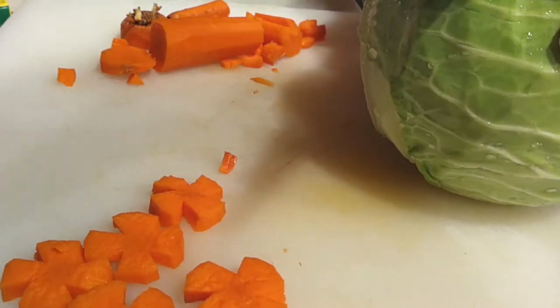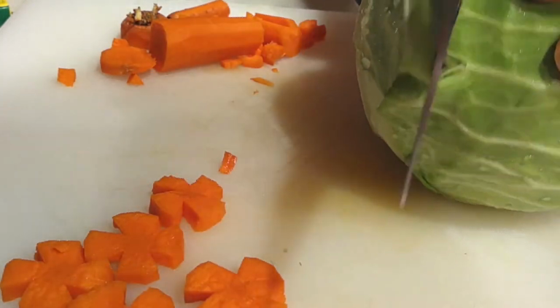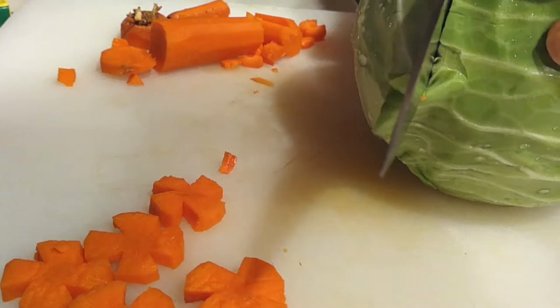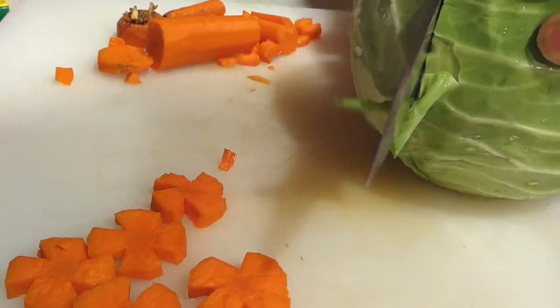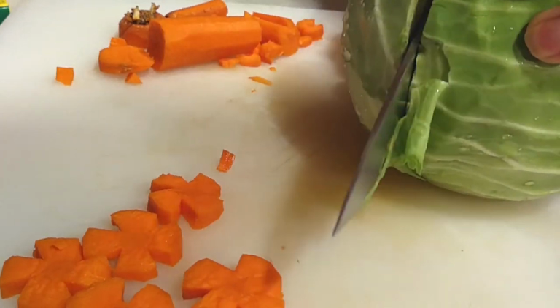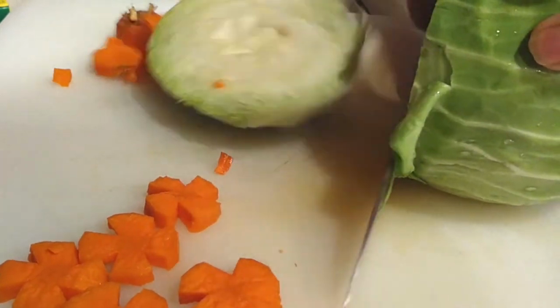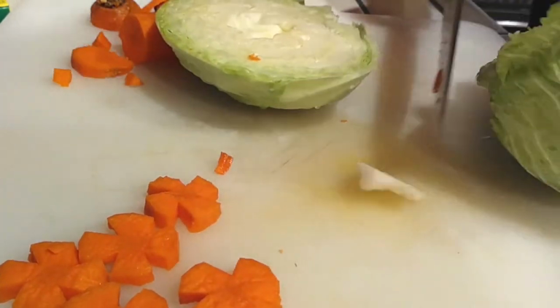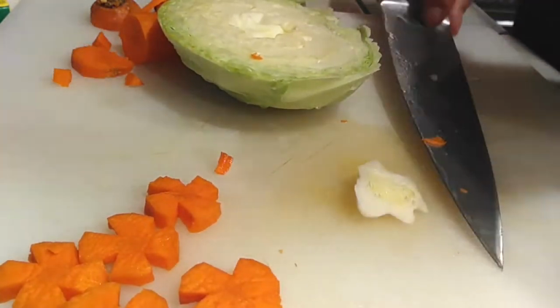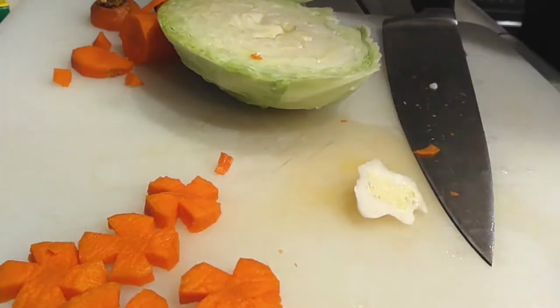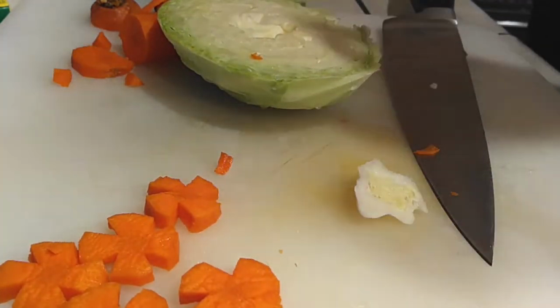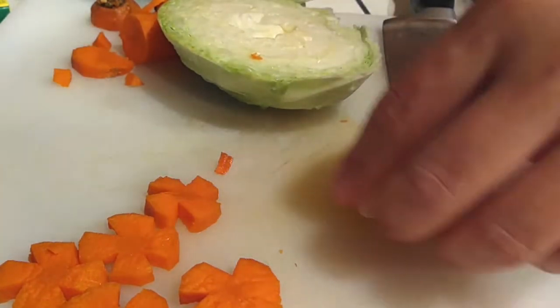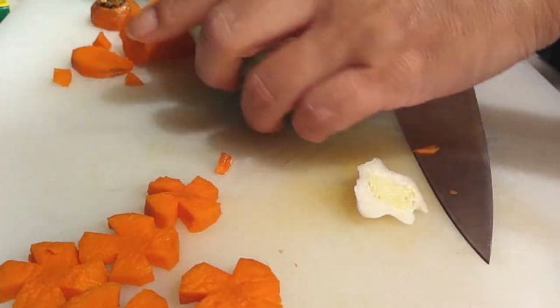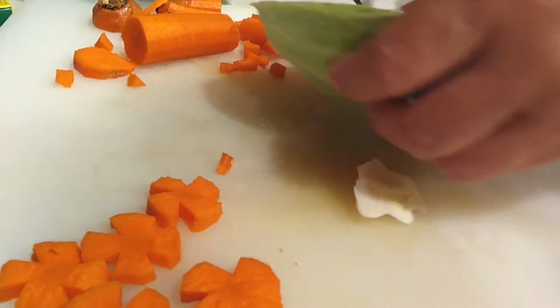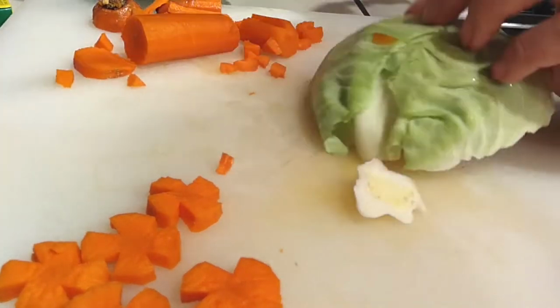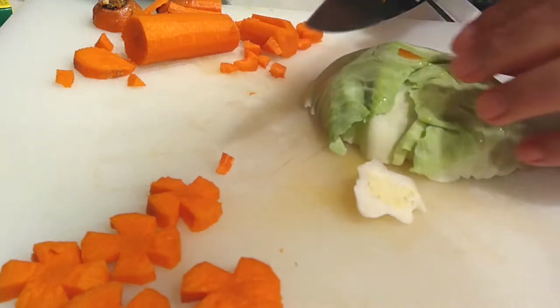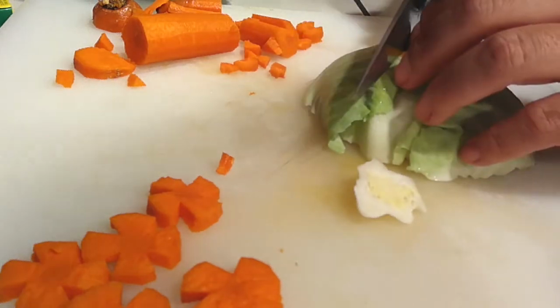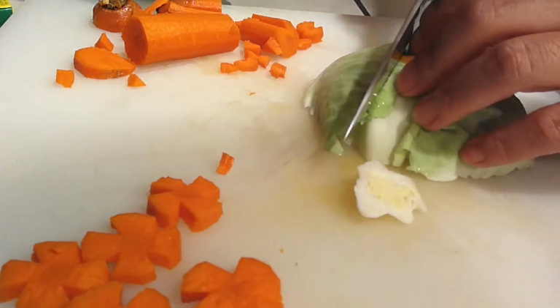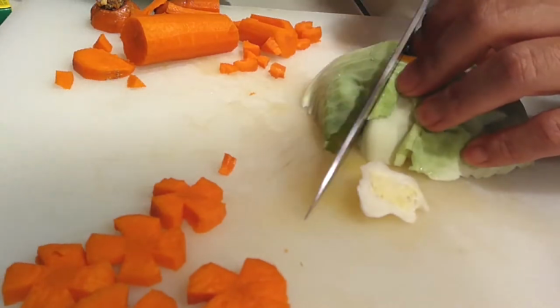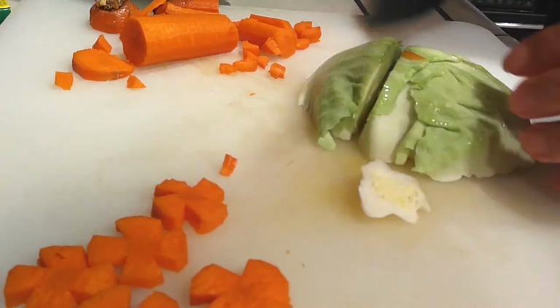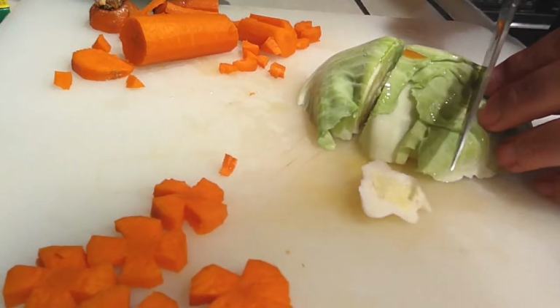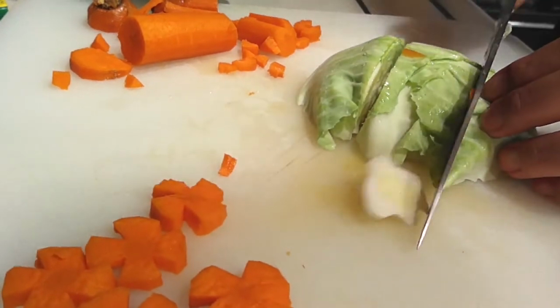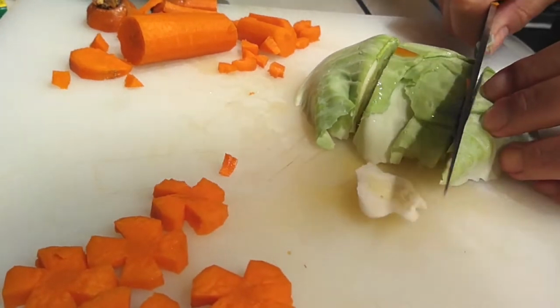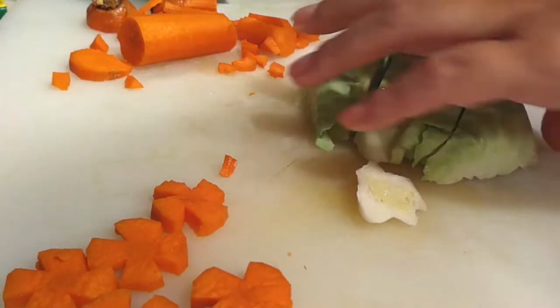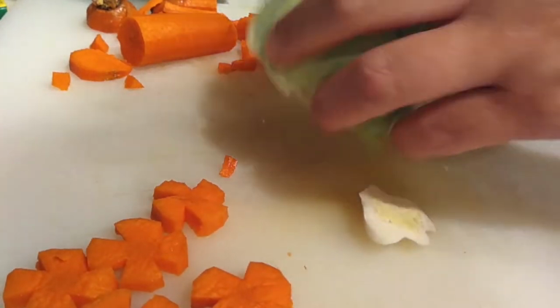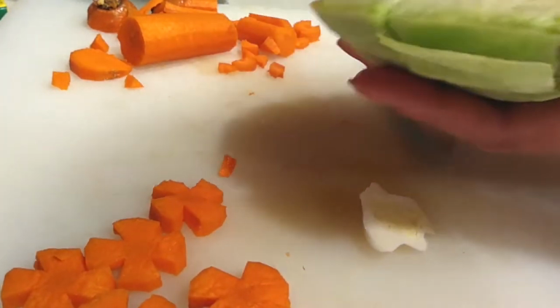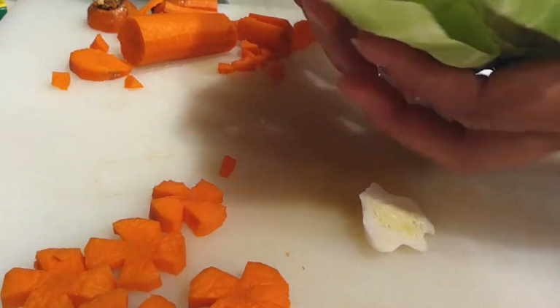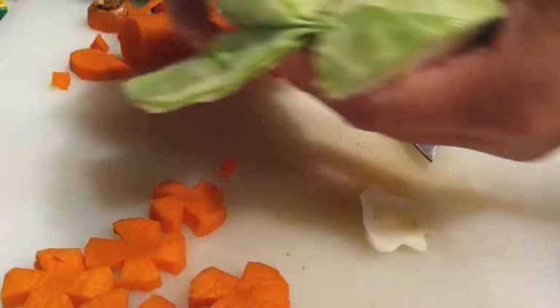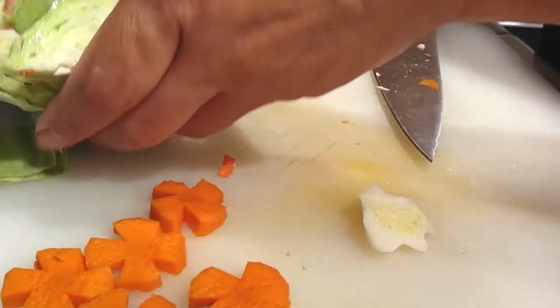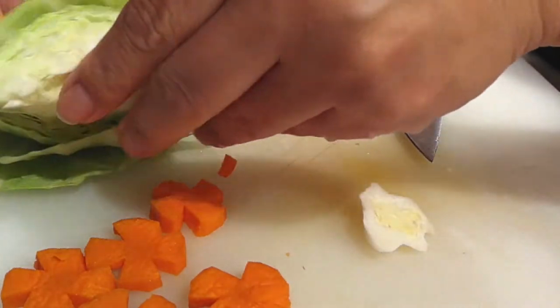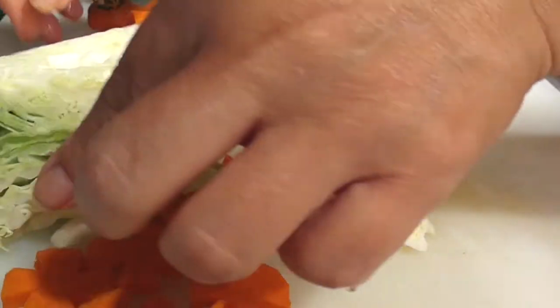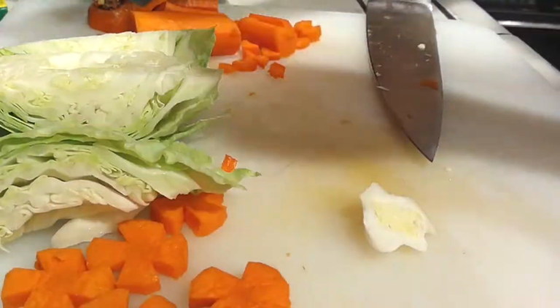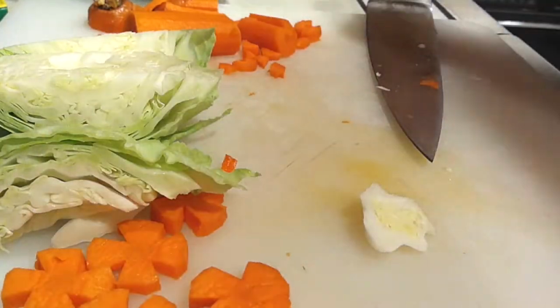I did add cabbage to mine. I'm only using a small amount of it just because they're not going to eat a lot of it and I know it. So just a little bit is fine. Use whatever it is that you'd like to use. You don't have to use exactly what I'm using, but I just chose to use these veggies.